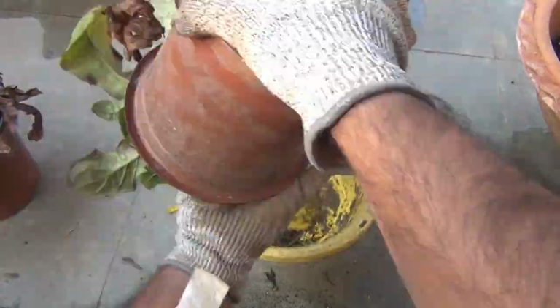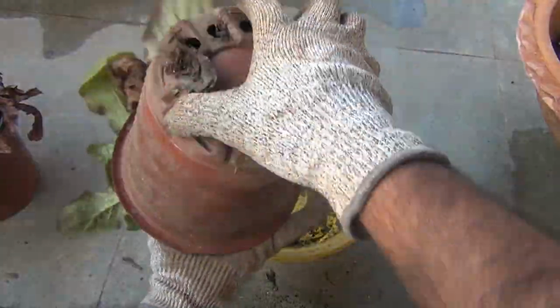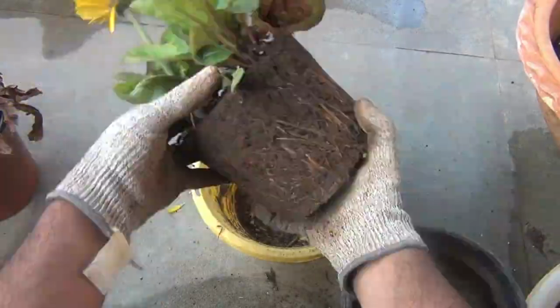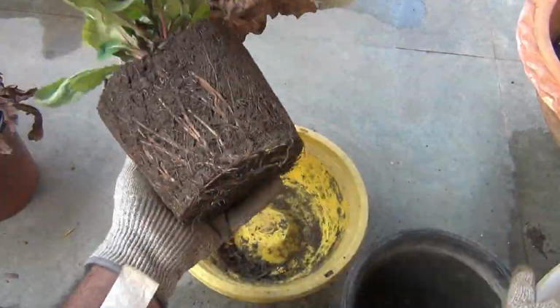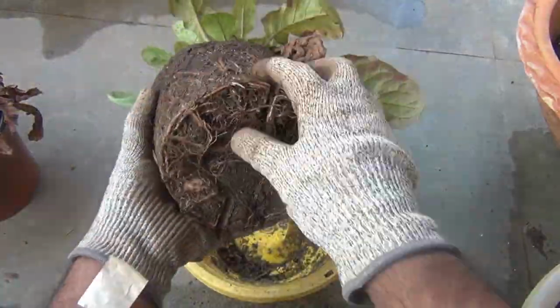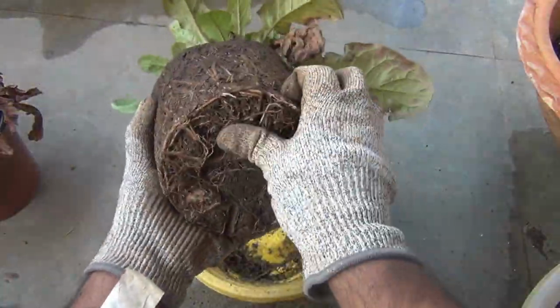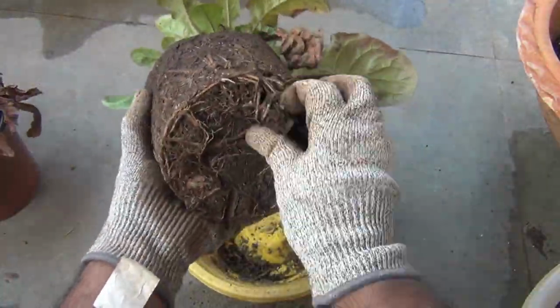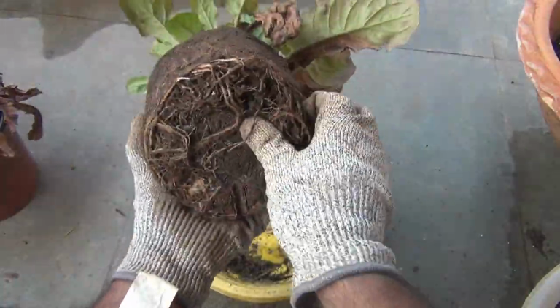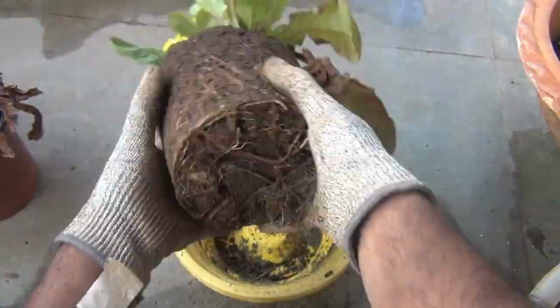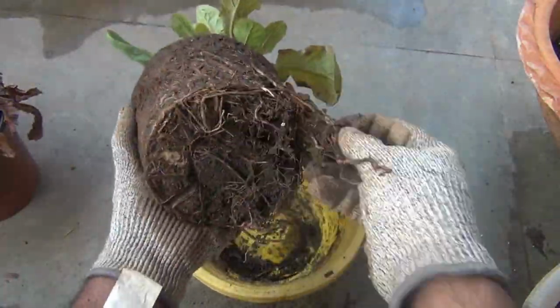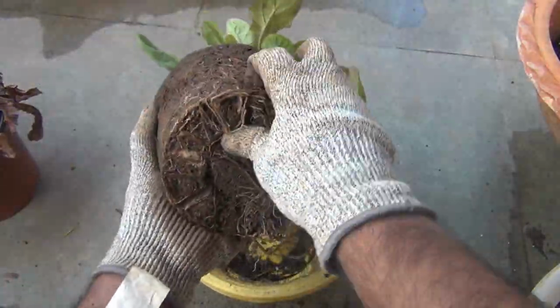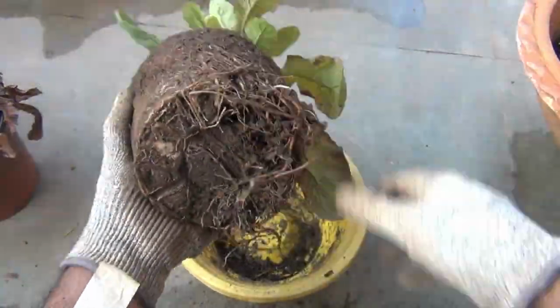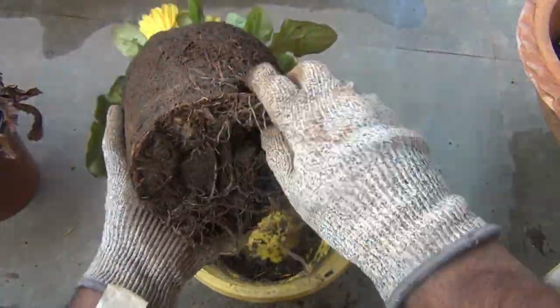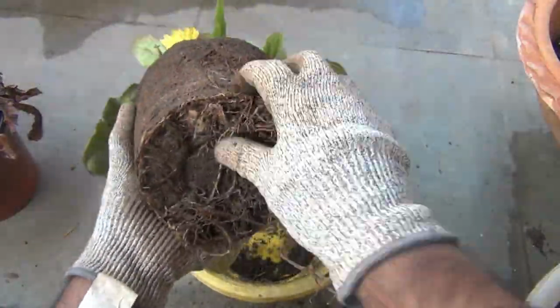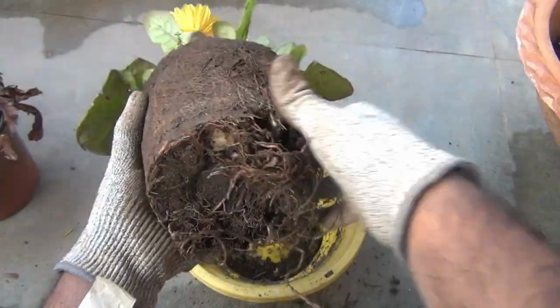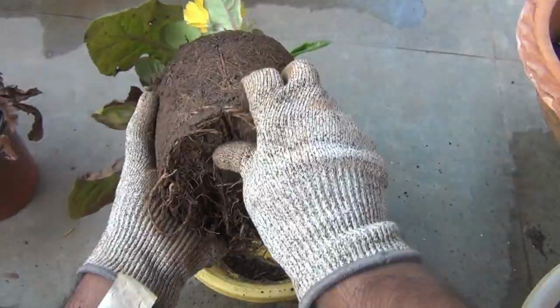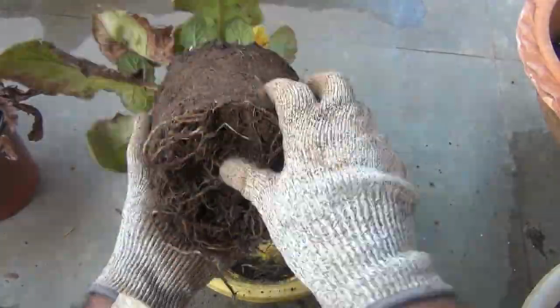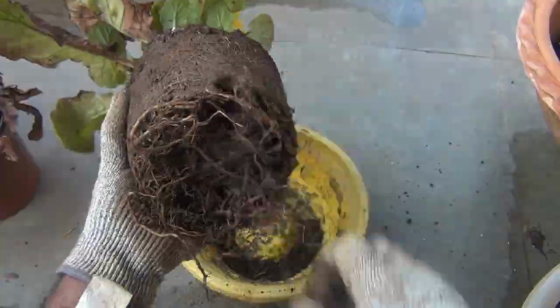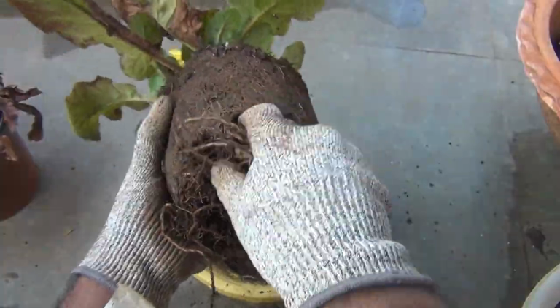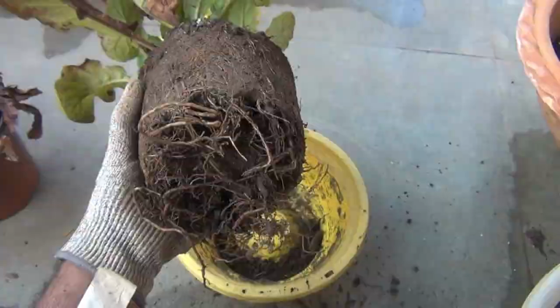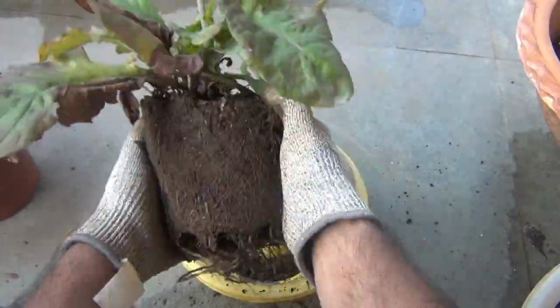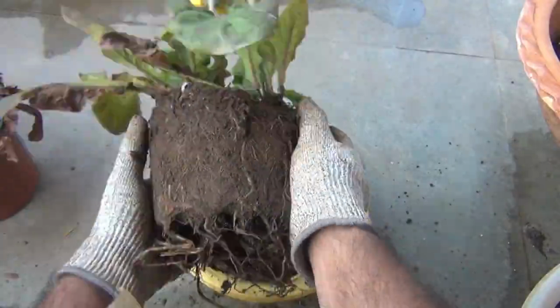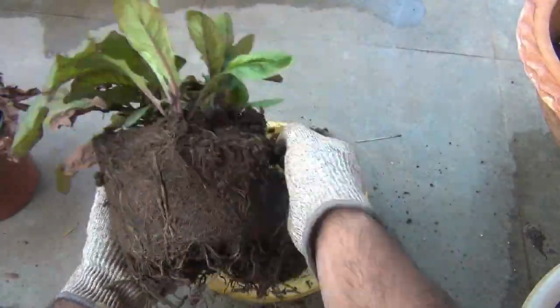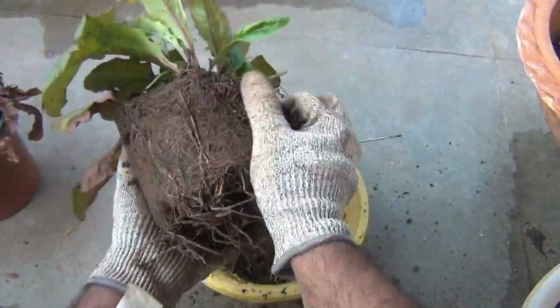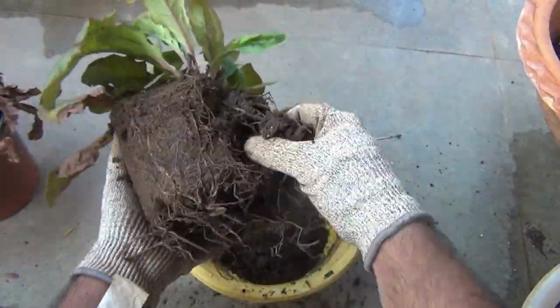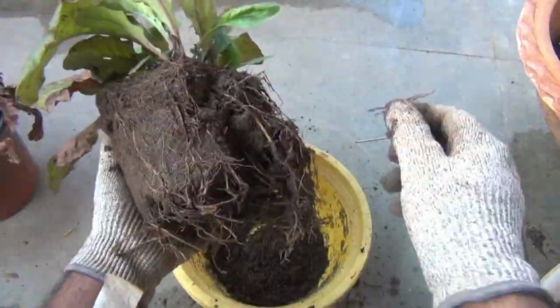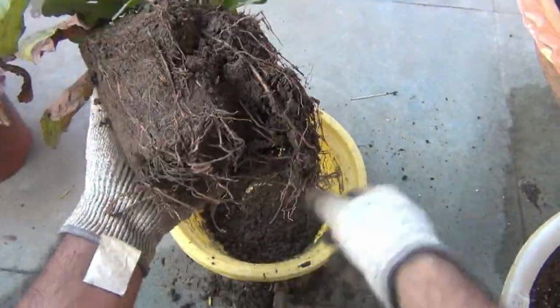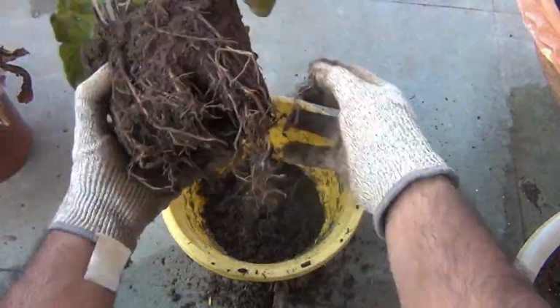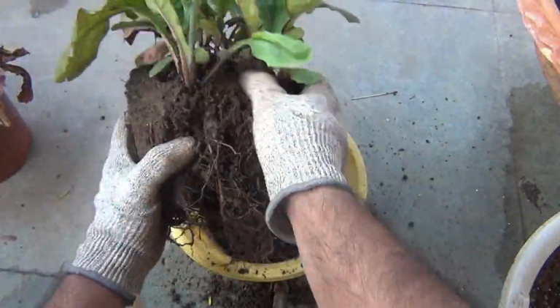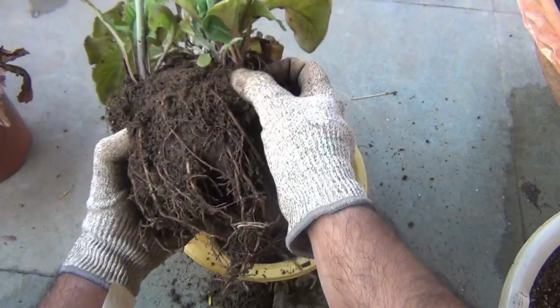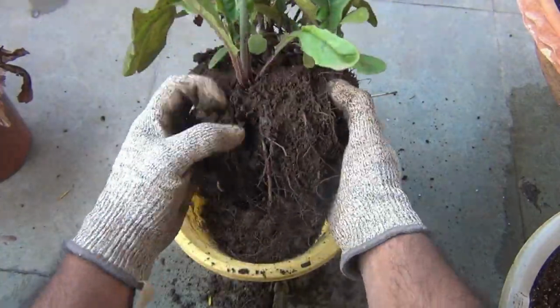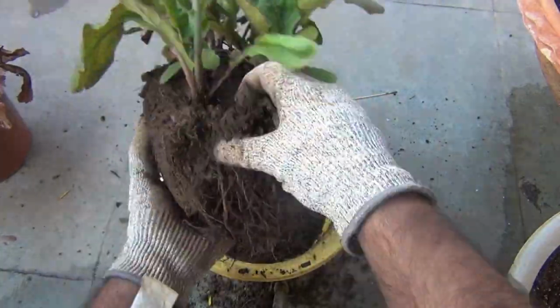The next important thing is to fertilize our plants on a regular basis, which I am going to show you after a few minutes. Before that, let me just repot both of my plants in the same pot.